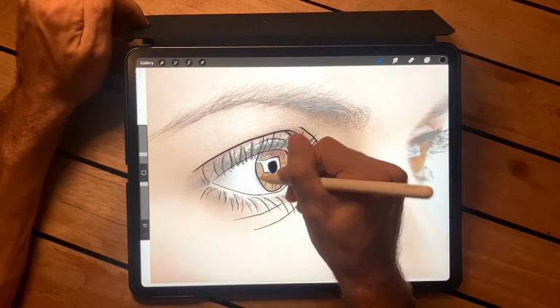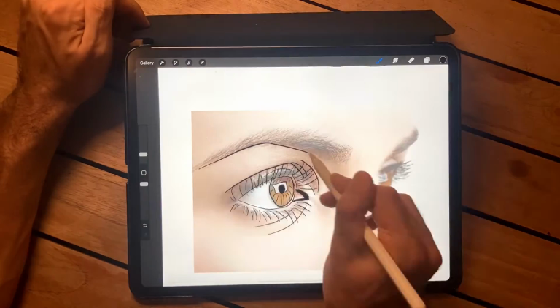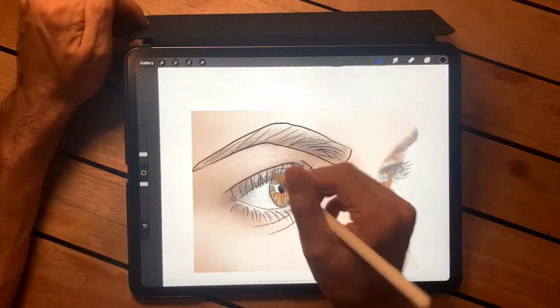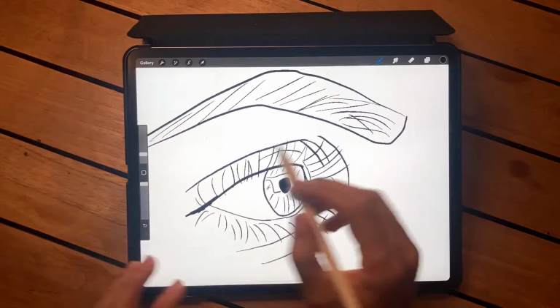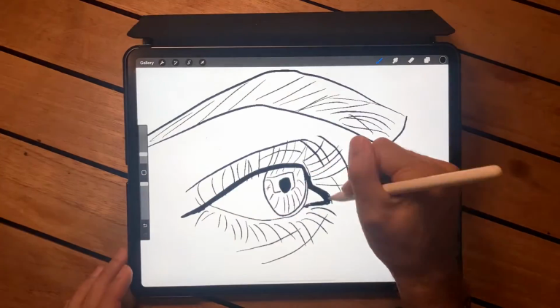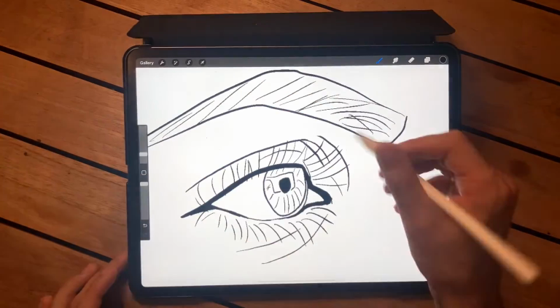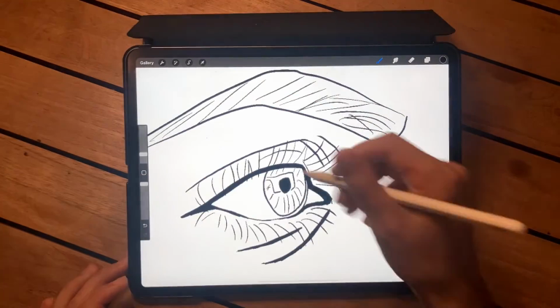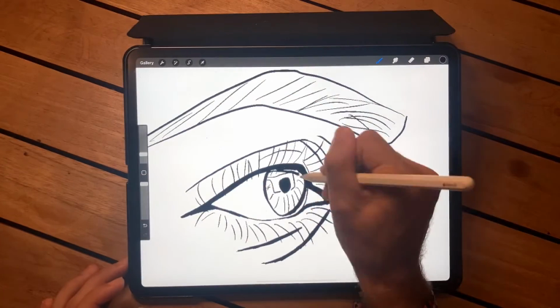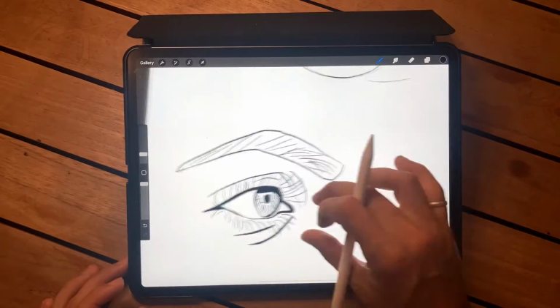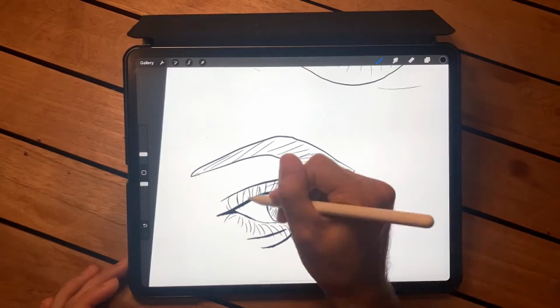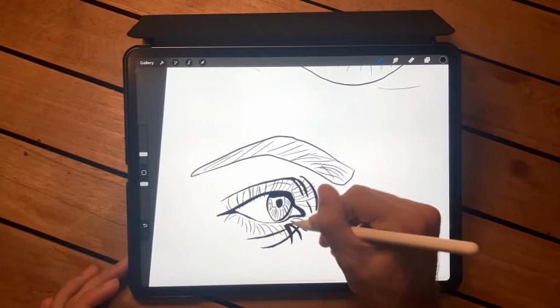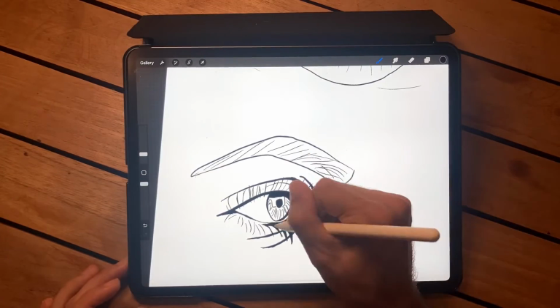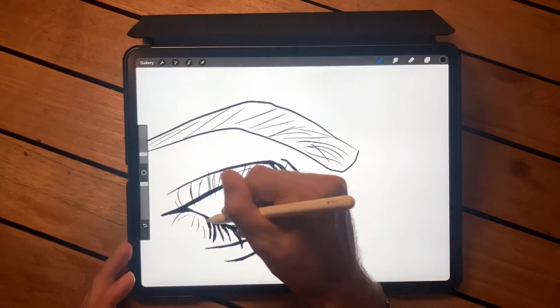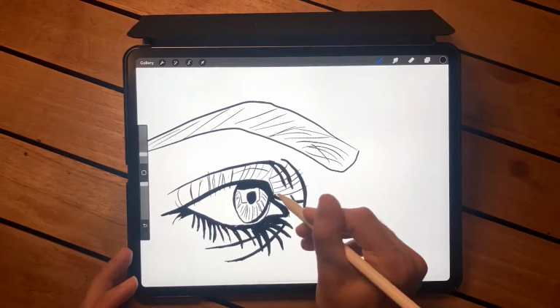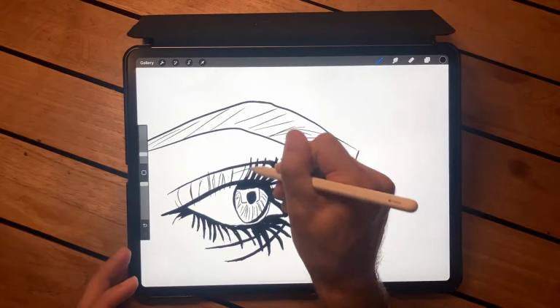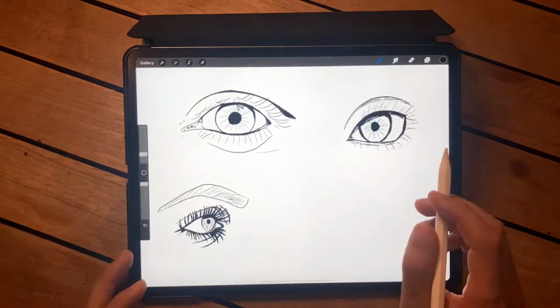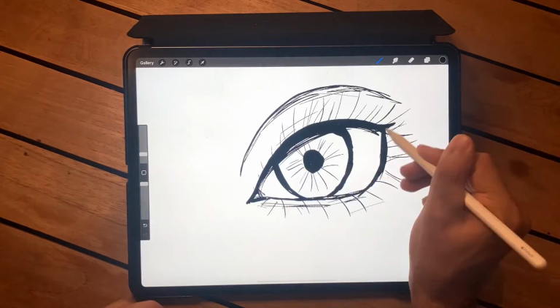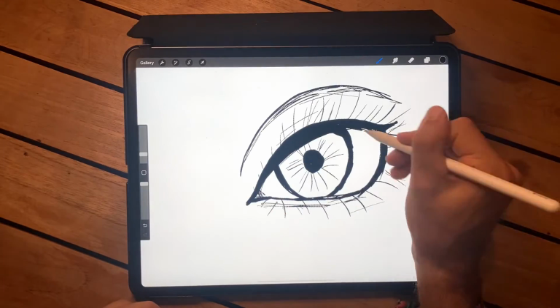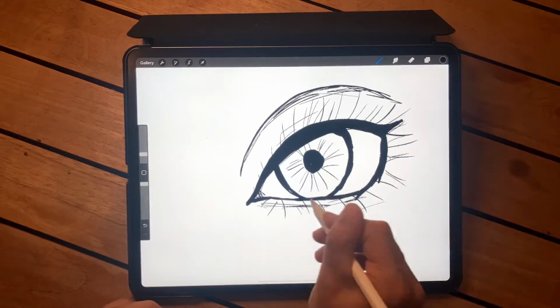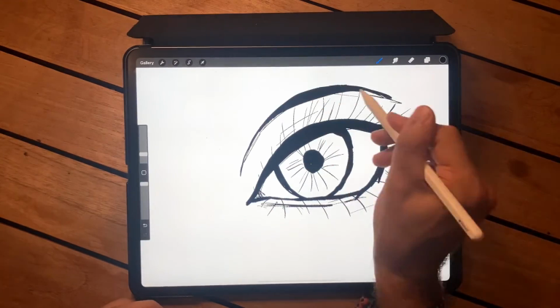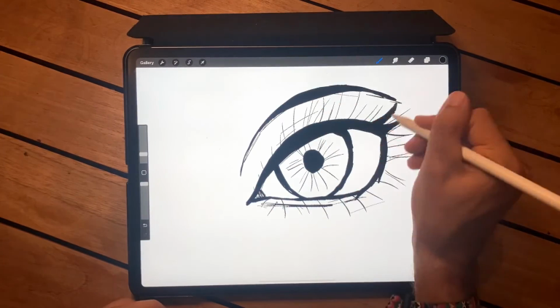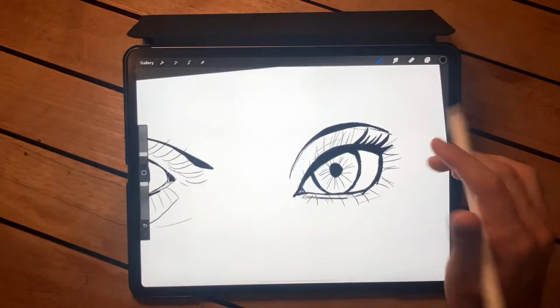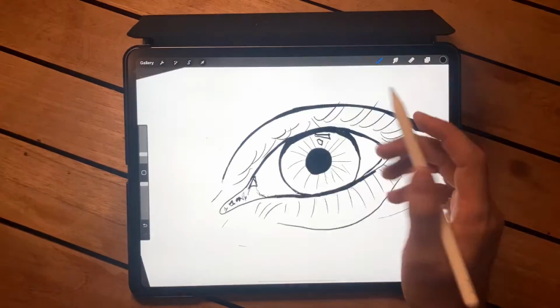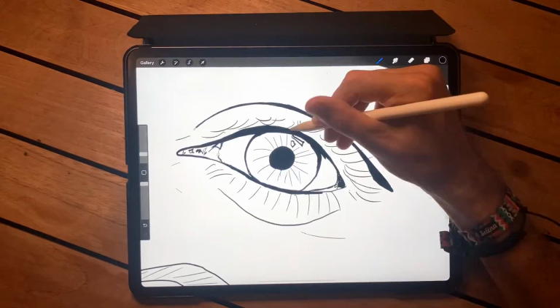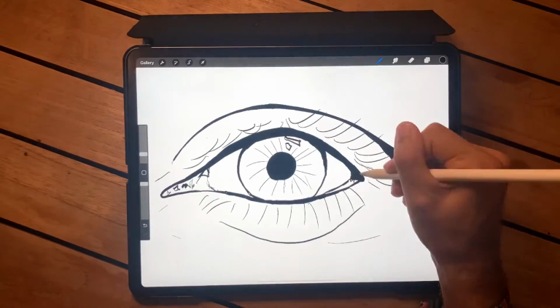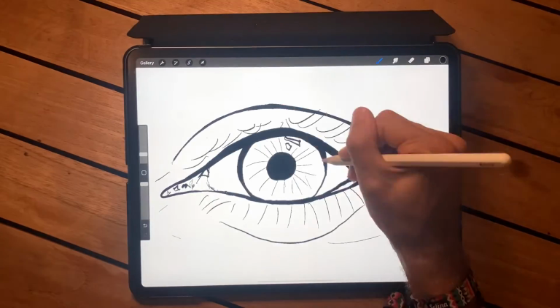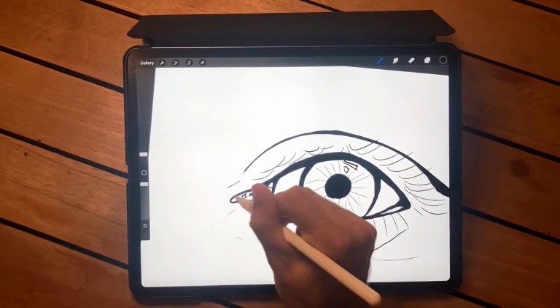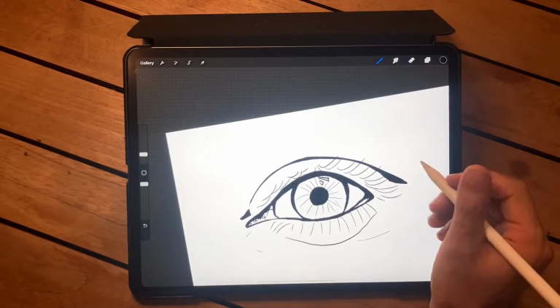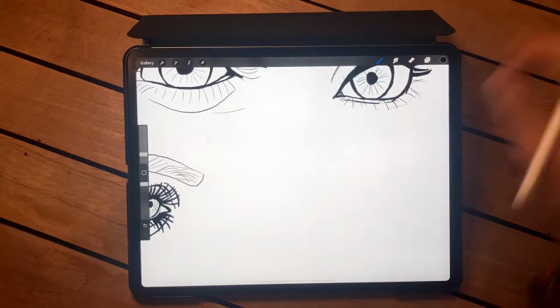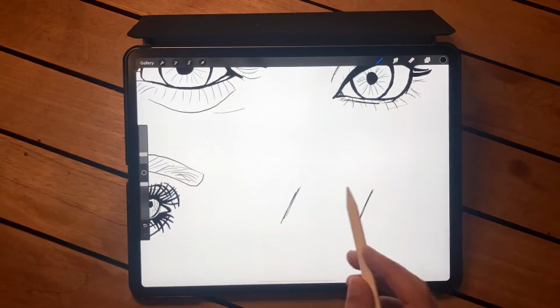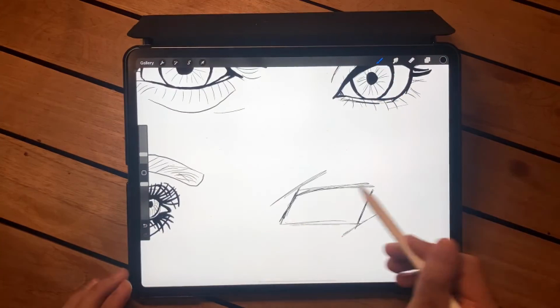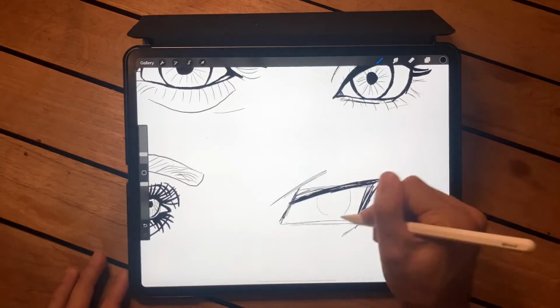She brought the eye into Procreate, which was really interesting. You bring in a picture of an eye, trace over it, and then create your own style from there. I did a few of these based on the ones she did, and then brought in my own particular eyes as well.